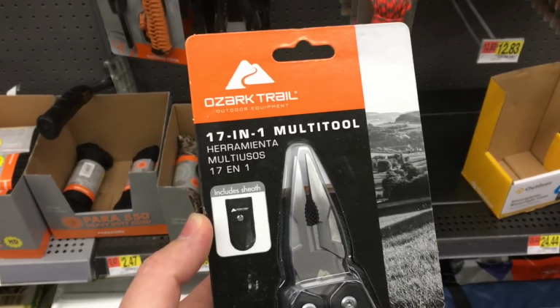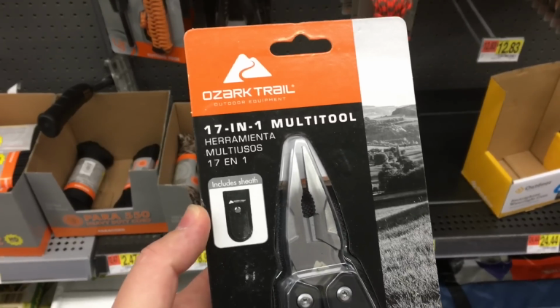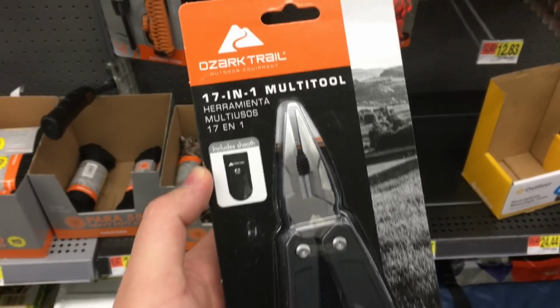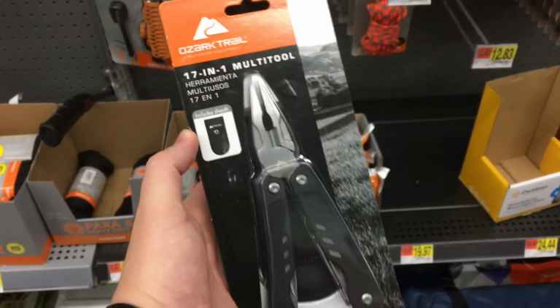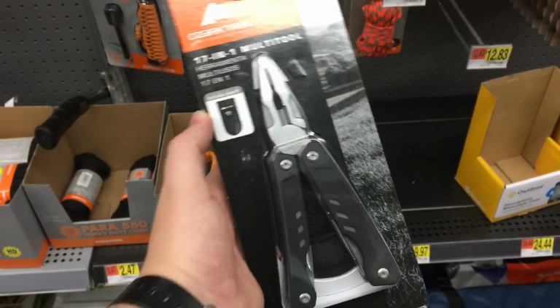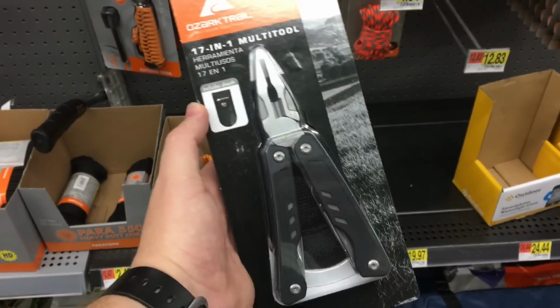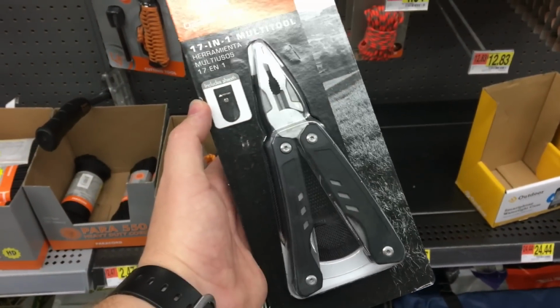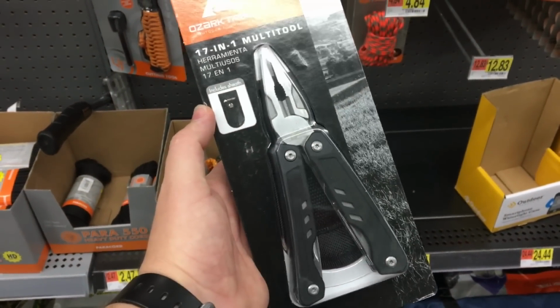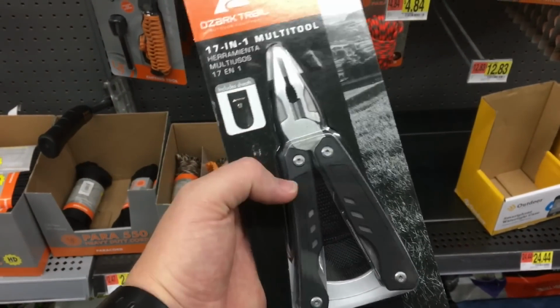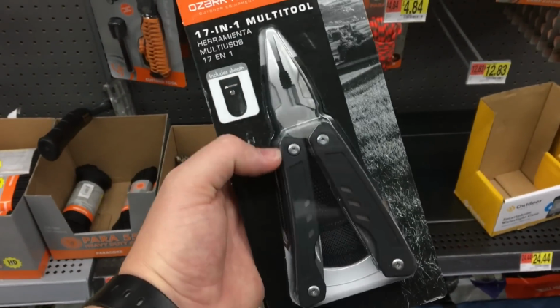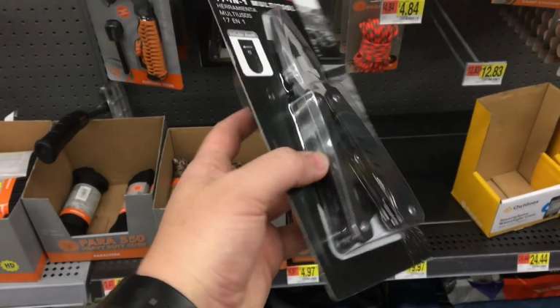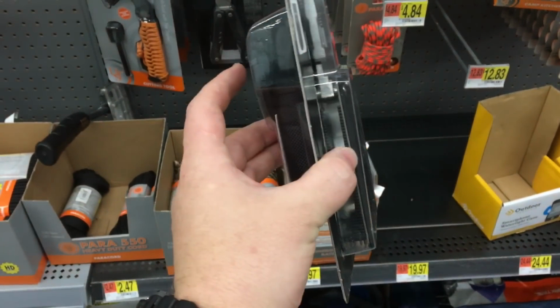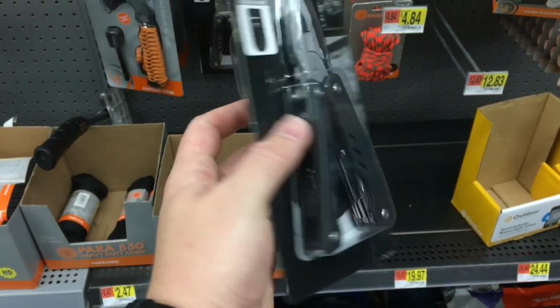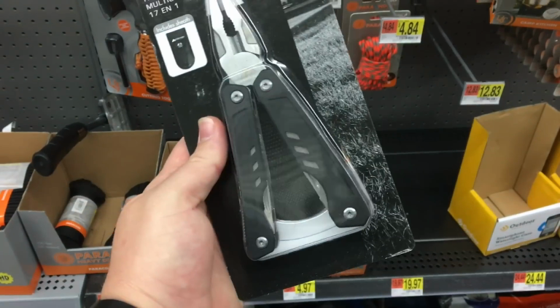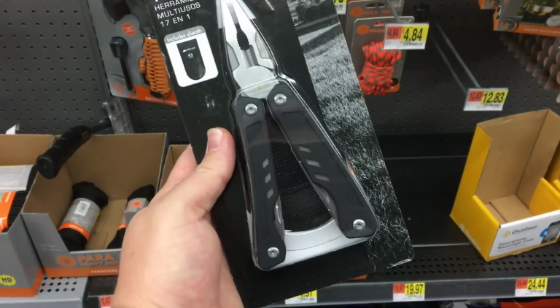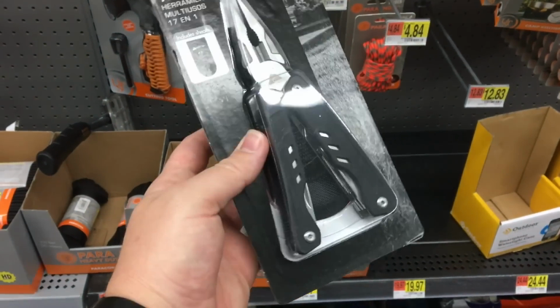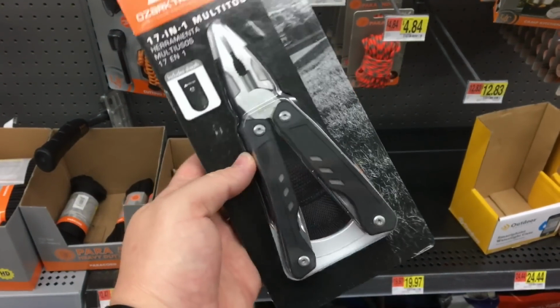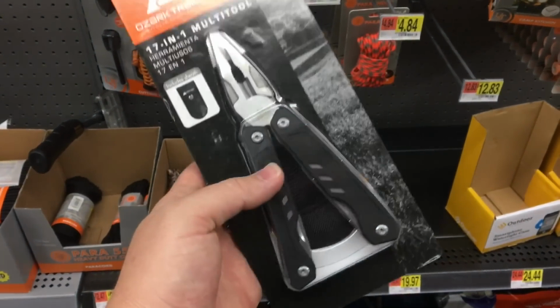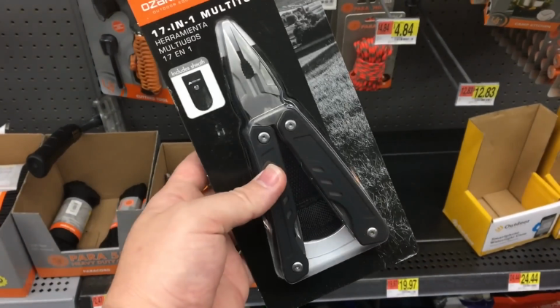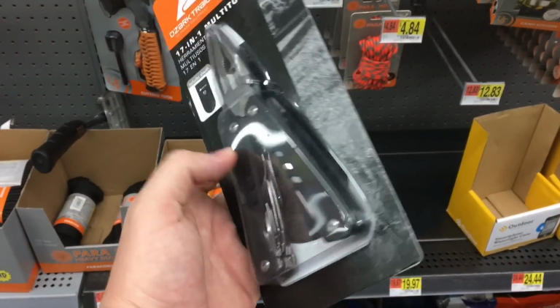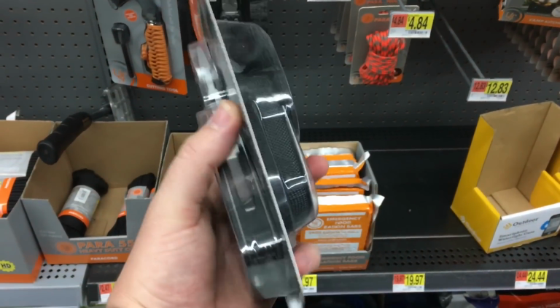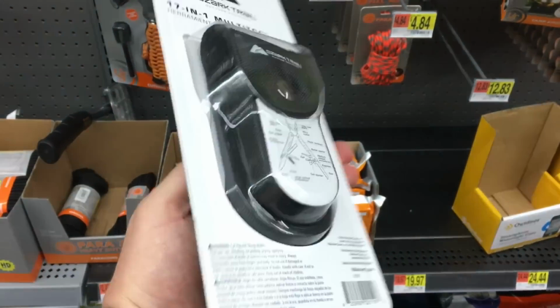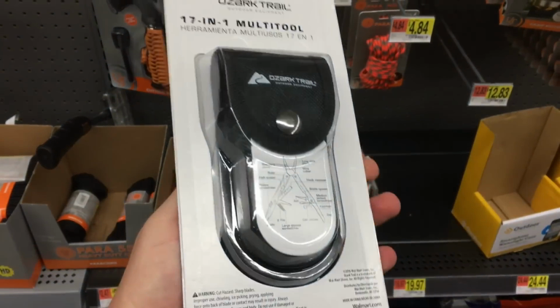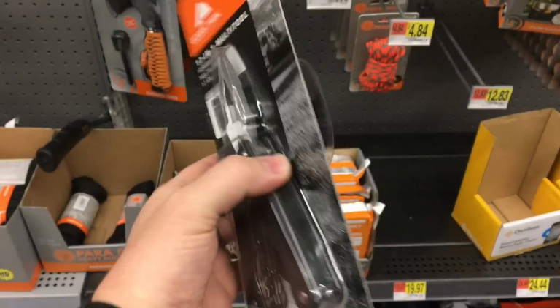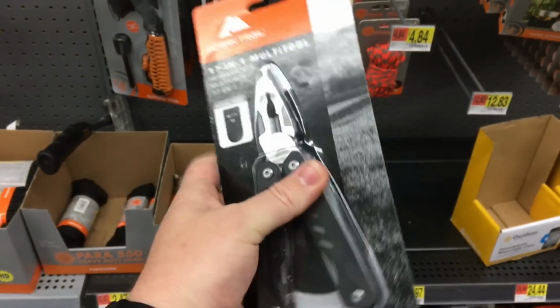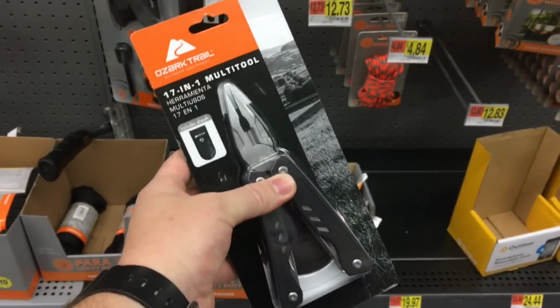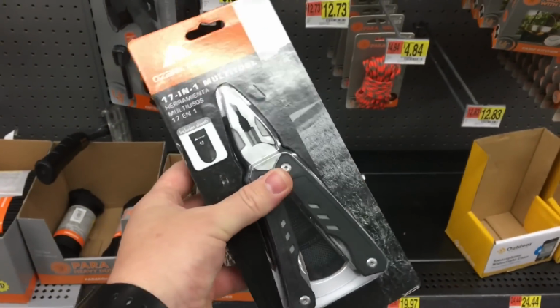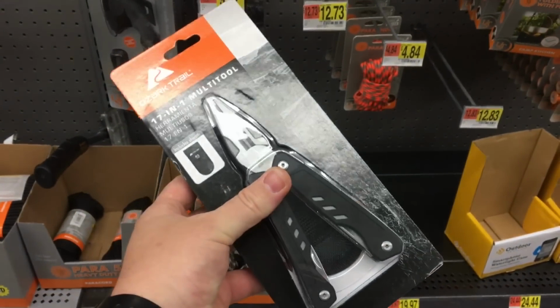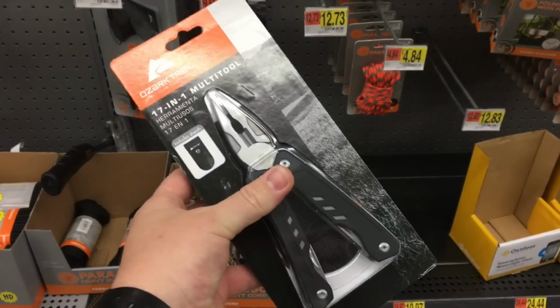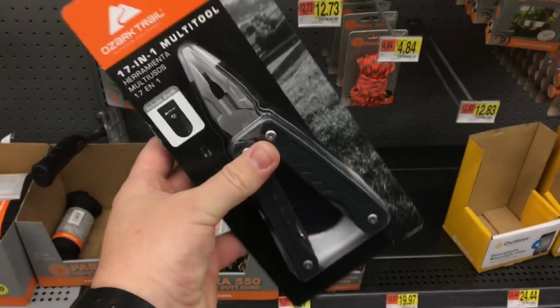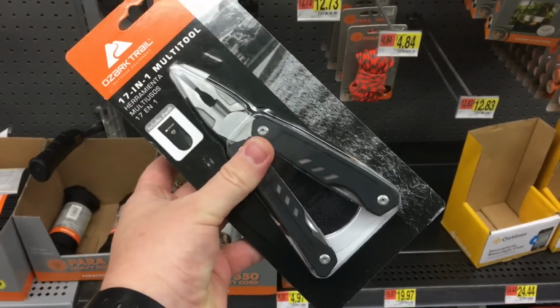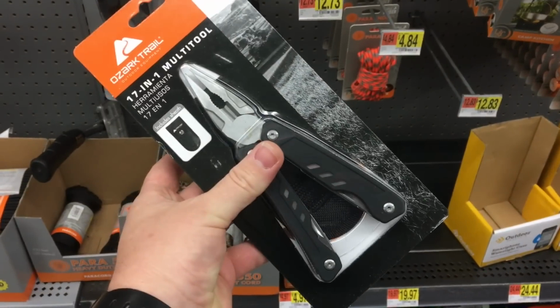This looks pretty new. This is the 17-in-1 Ozark Trail multi-tool with what looks like a rubberized handle grip on it. The old one was about $7 but was all metal and not great, so for an extra $3 we can check this one out and see if it makes a difference.